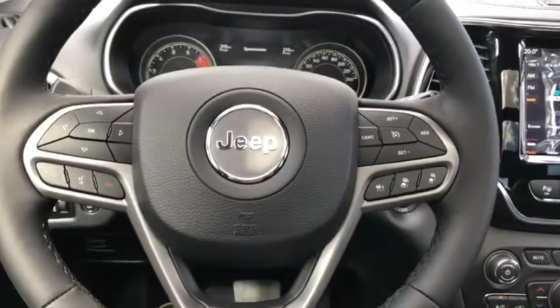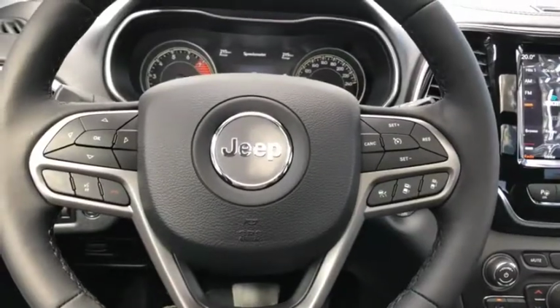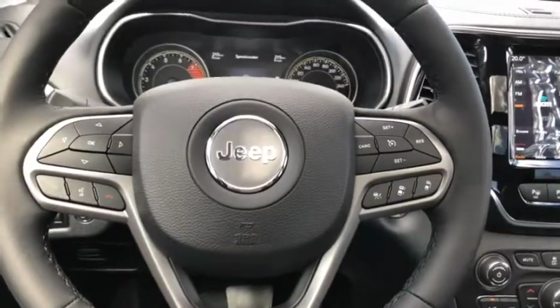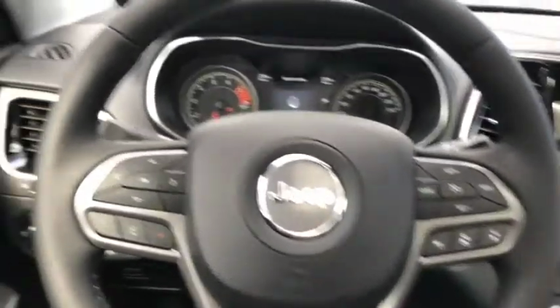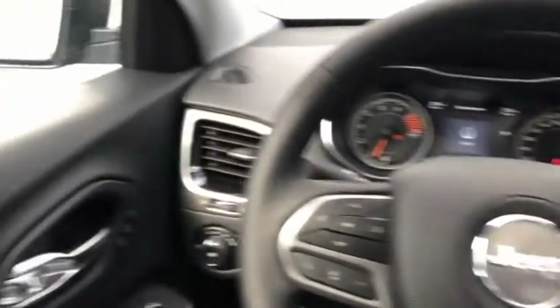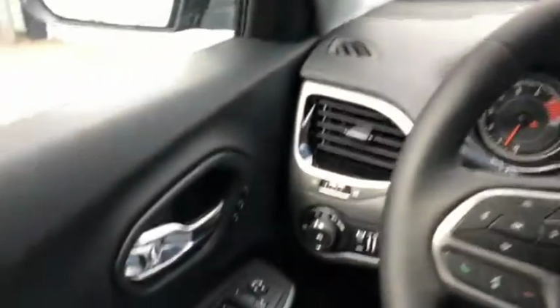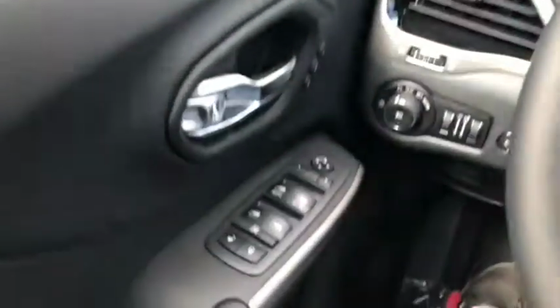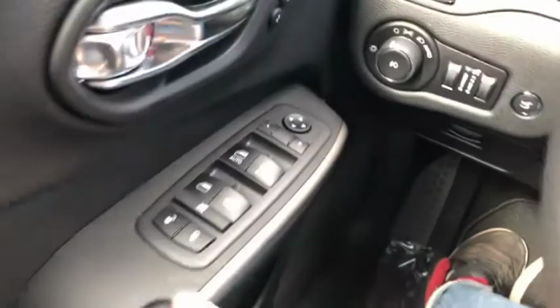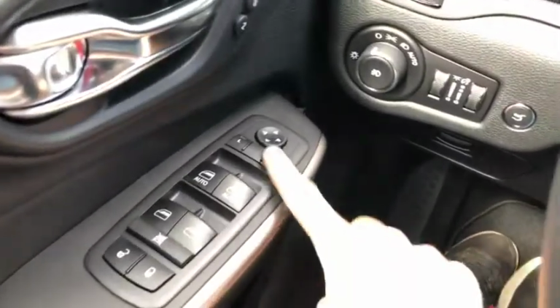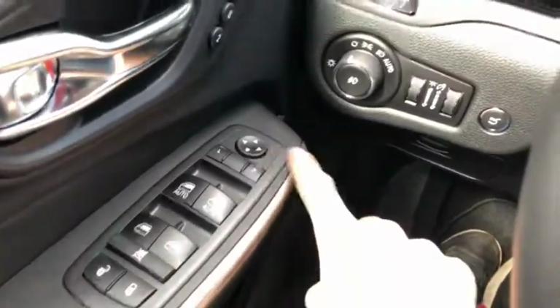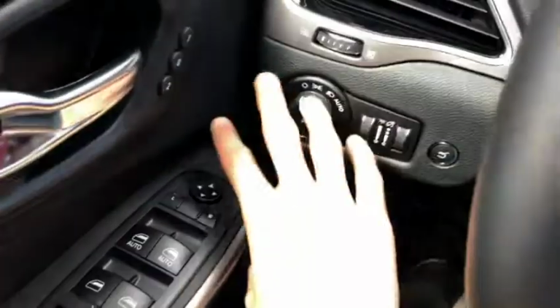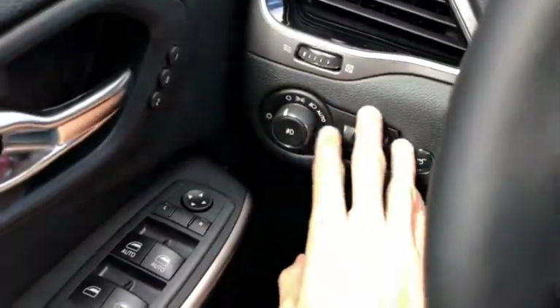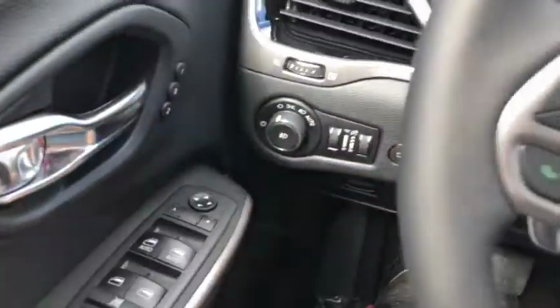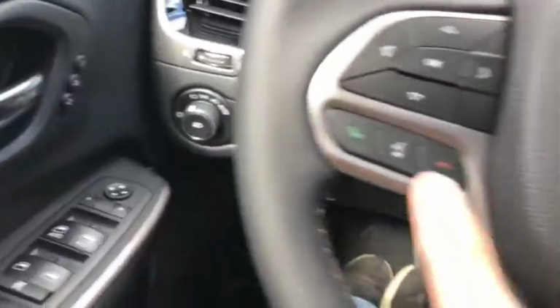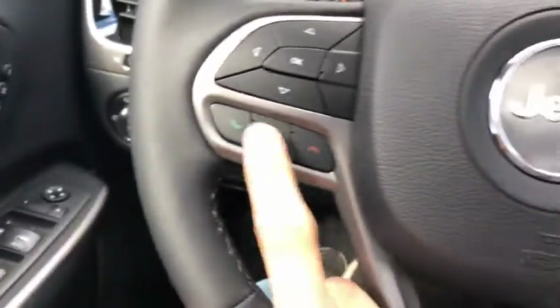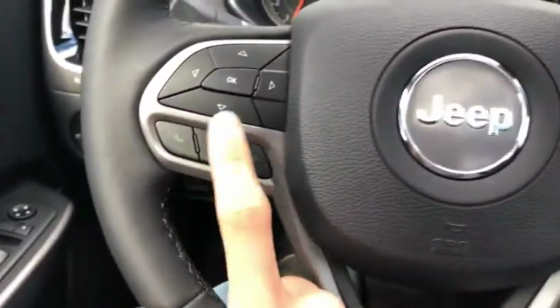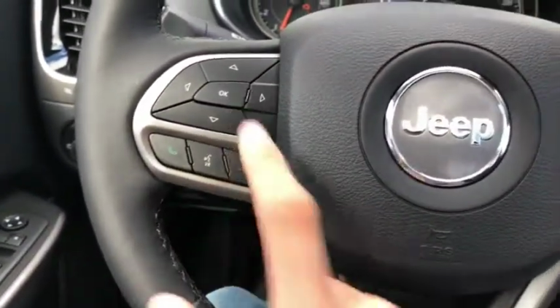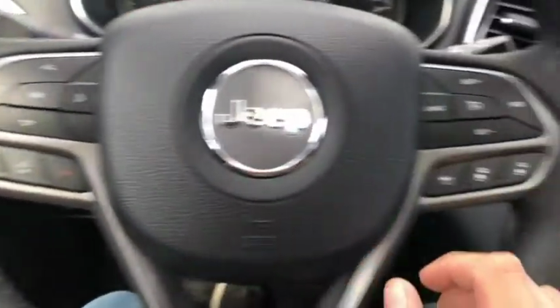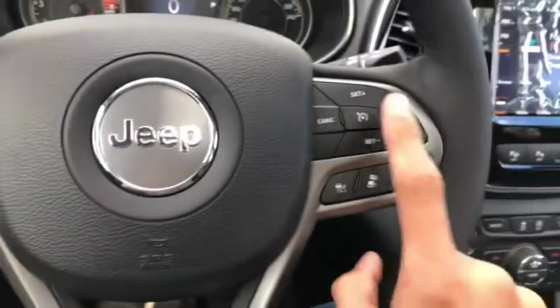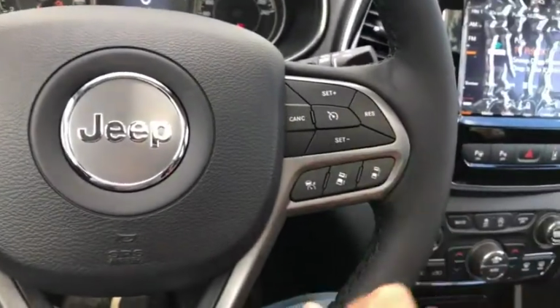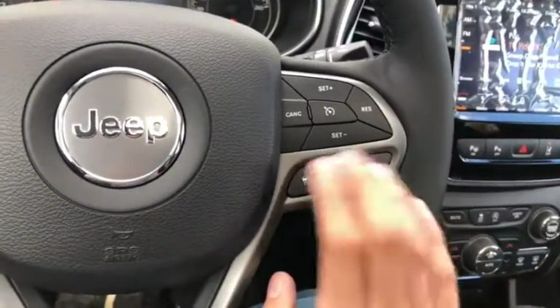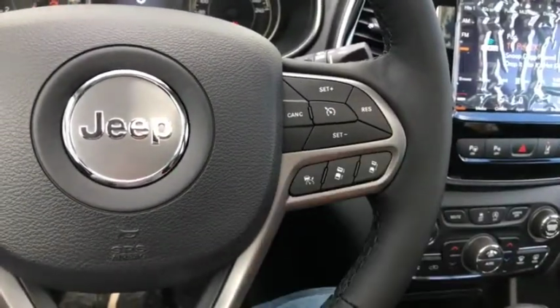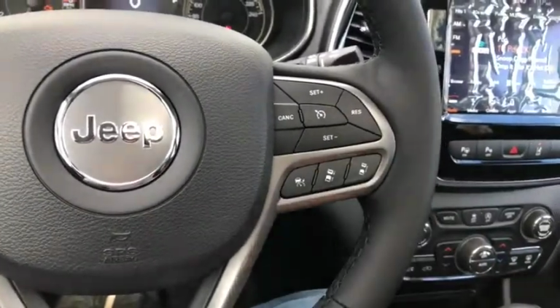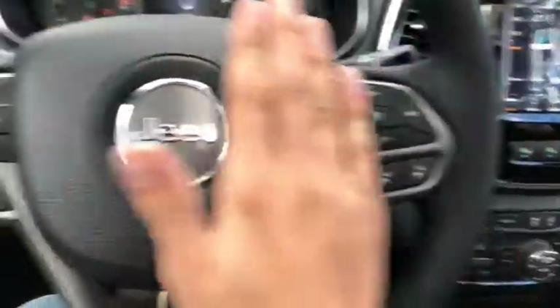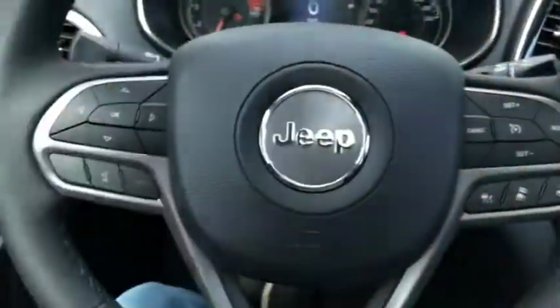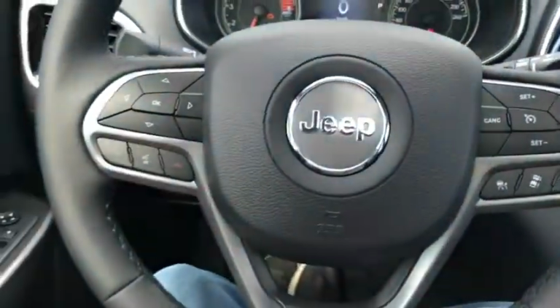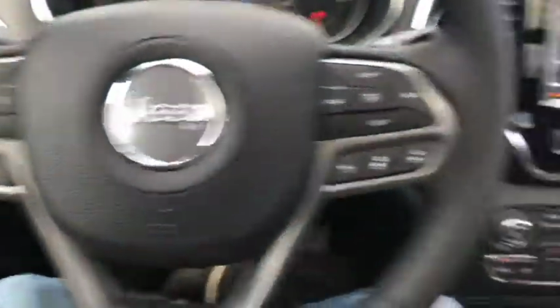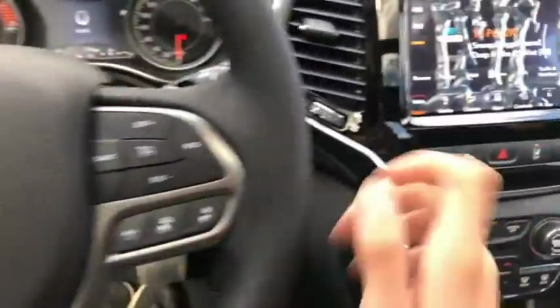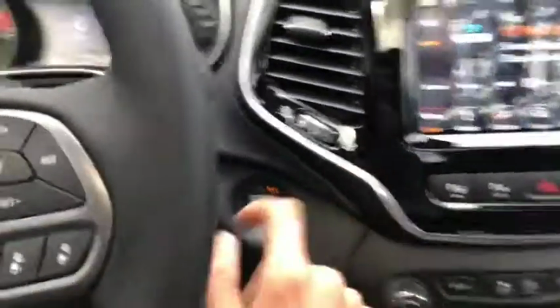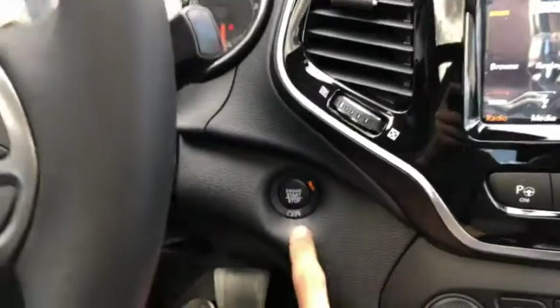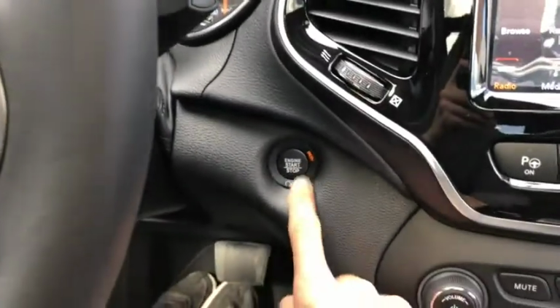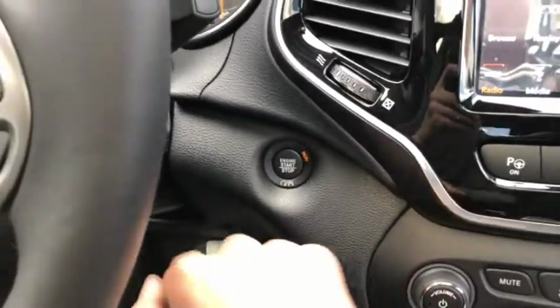Now sitting inside this 2019 Jeep Cherokee Limited. You have power locks and windows, and headlight controls just up front. Voice, phone, digital speedometer, as well as cruise controls and adaptive cruise controls are all available on the steering wheel. You also get the push button start just behind the wheel.